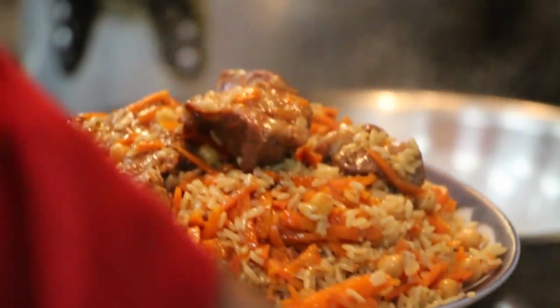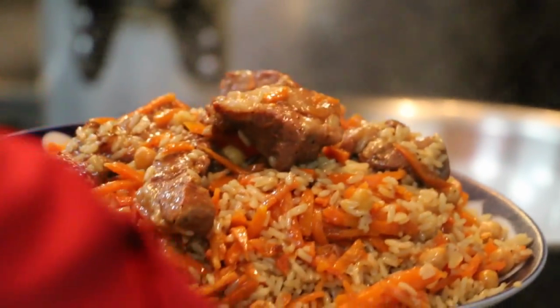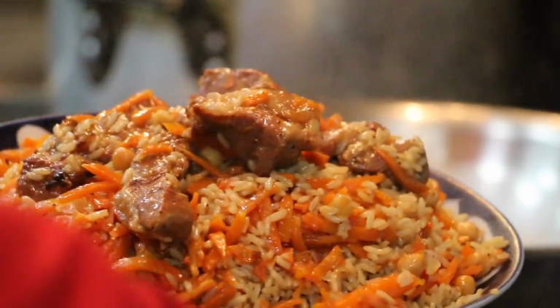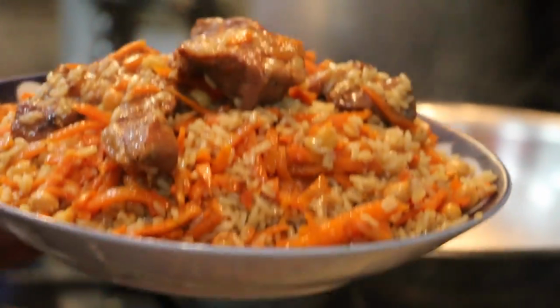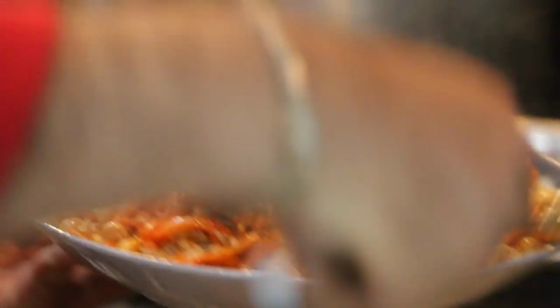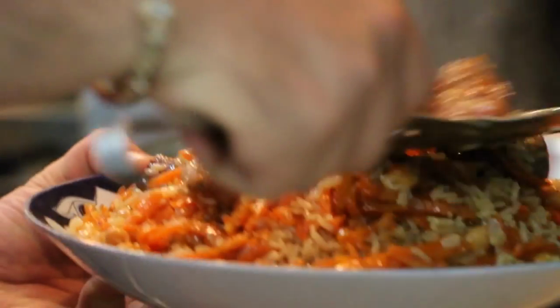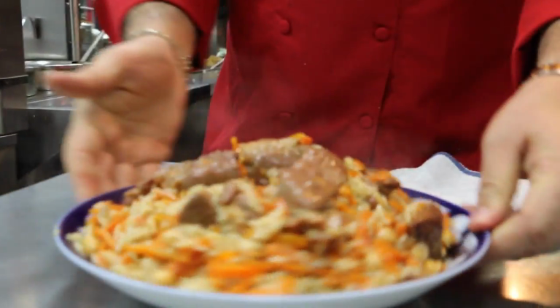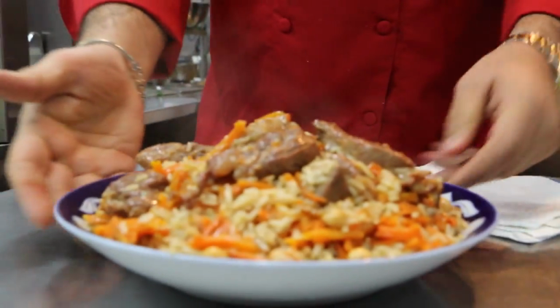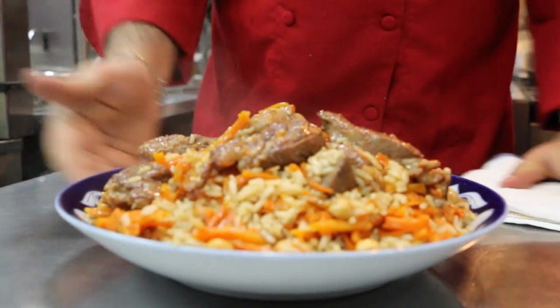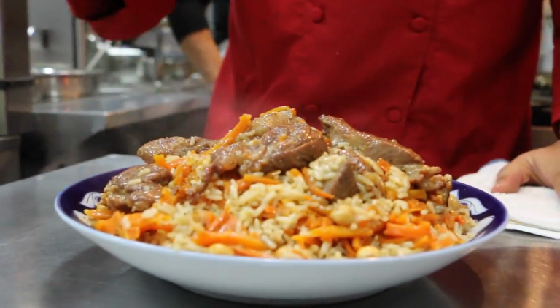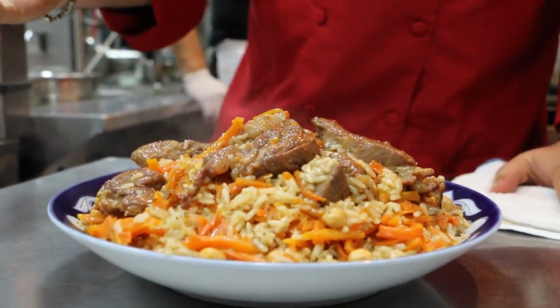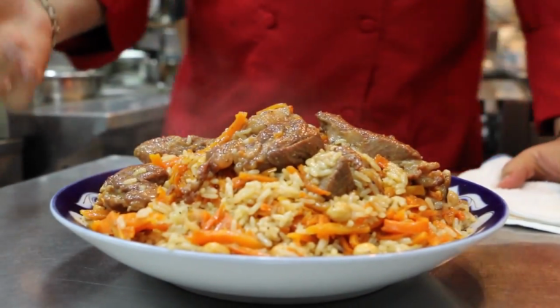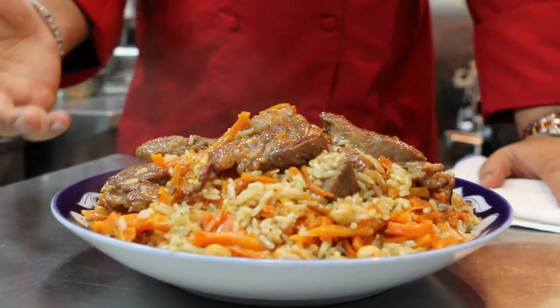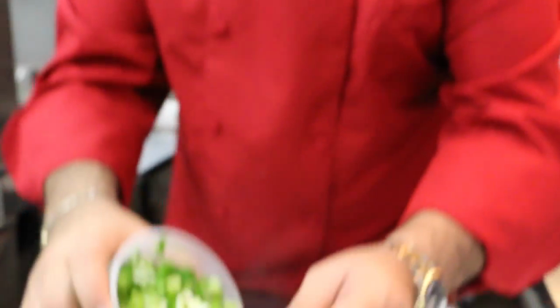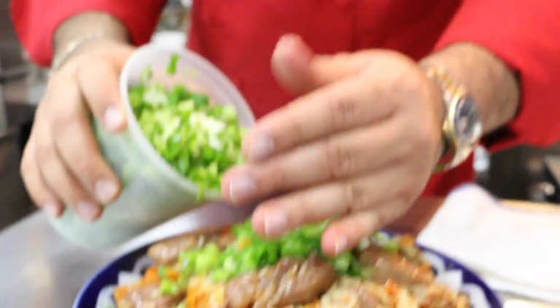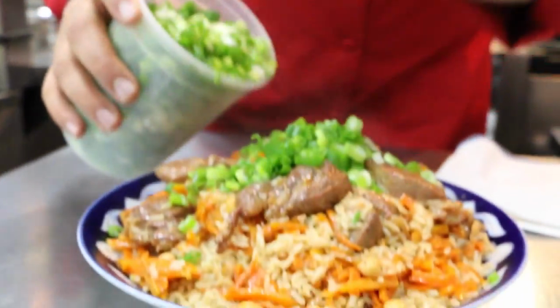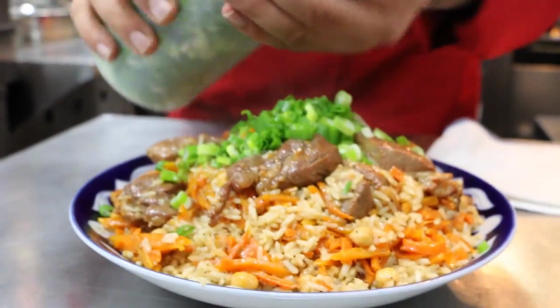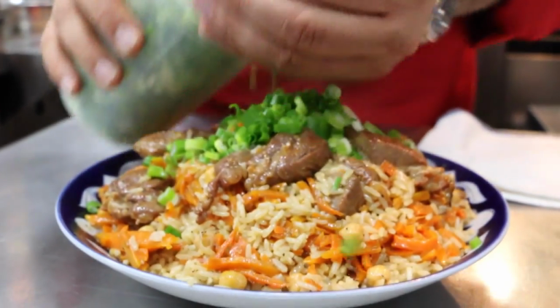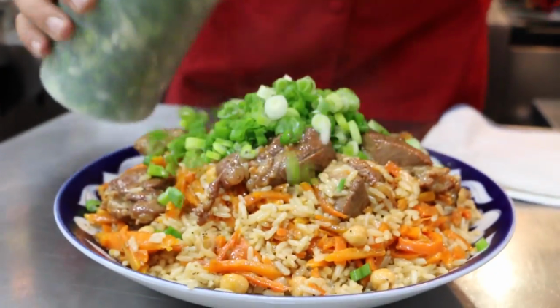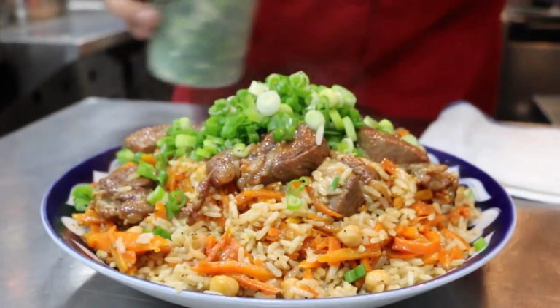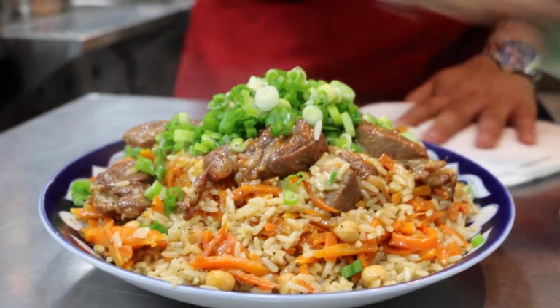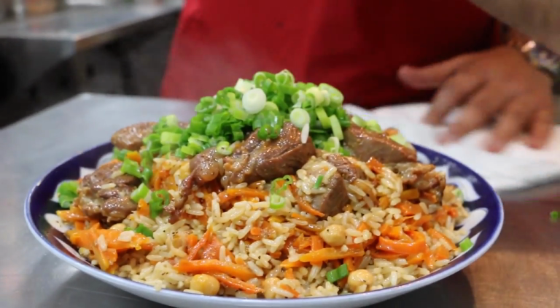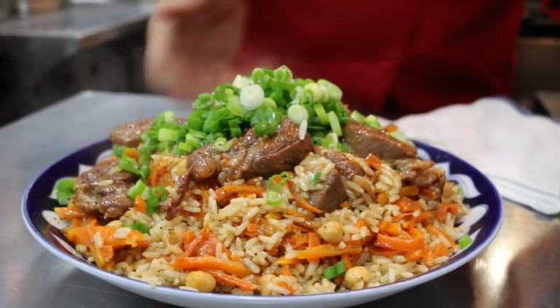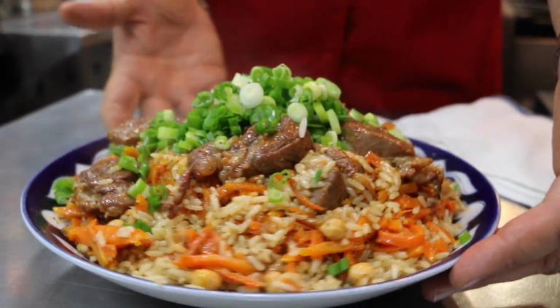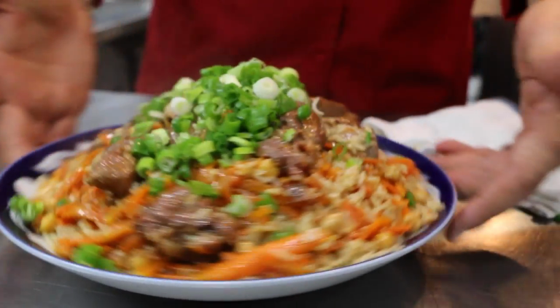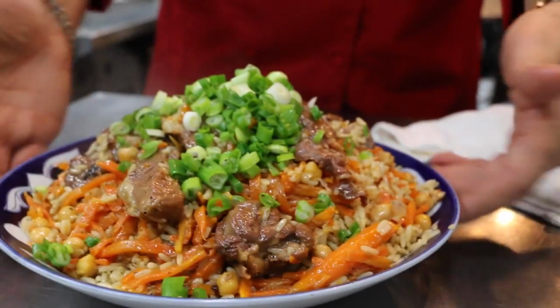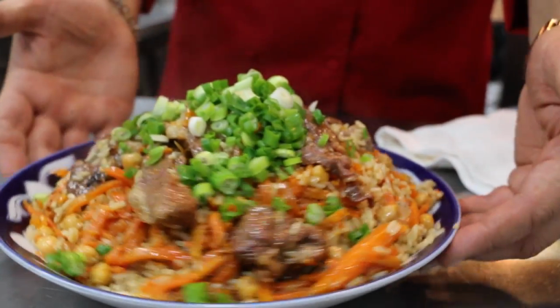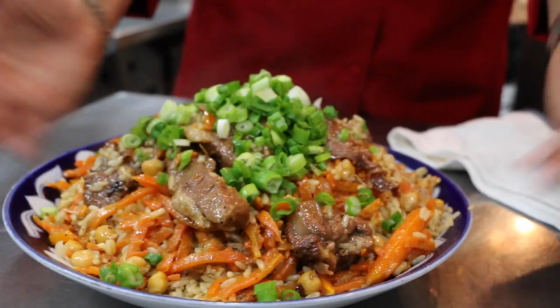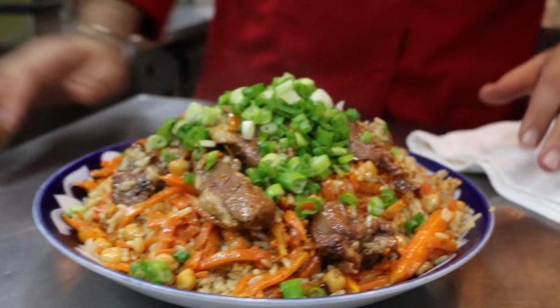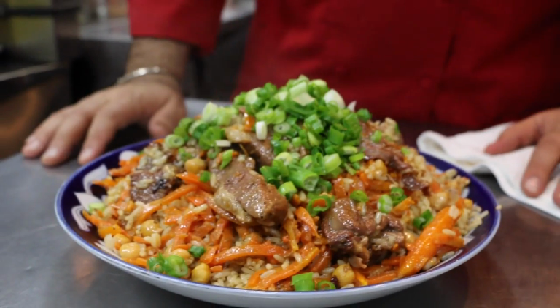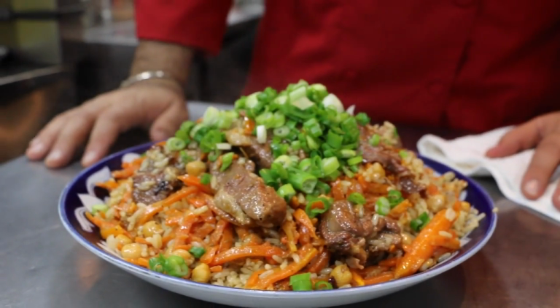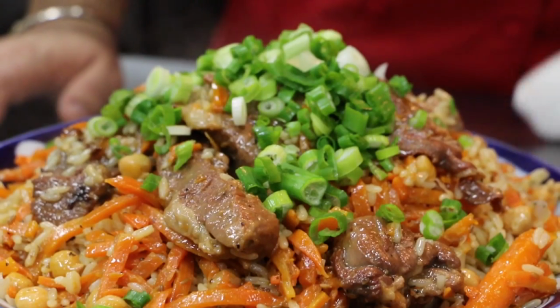And guess what we're gonna garnish with? It's very simple — scallions, chopped scallions. Lots of it. There you go. And we have a beautiful lamb pilaf ready to go. Enjoy it.